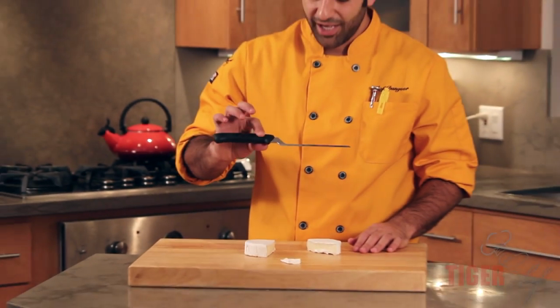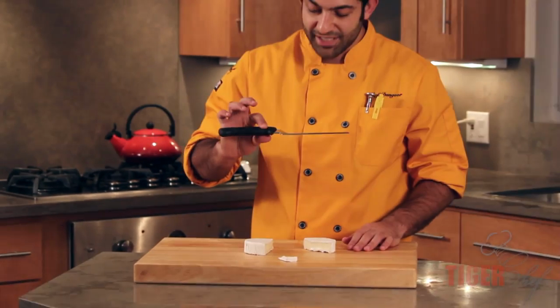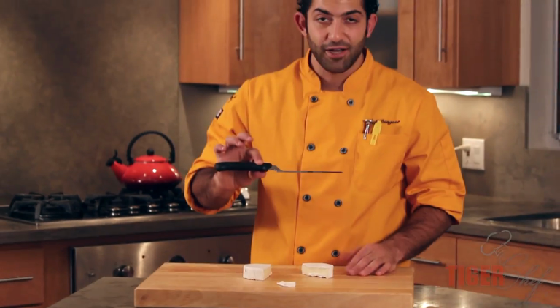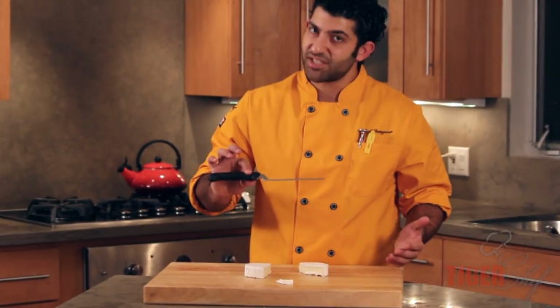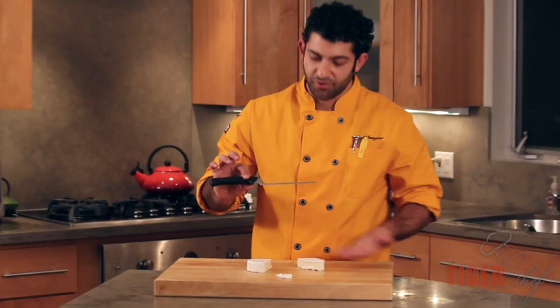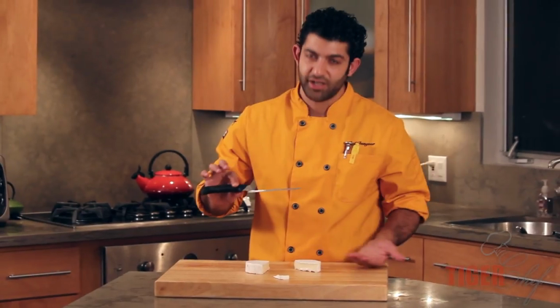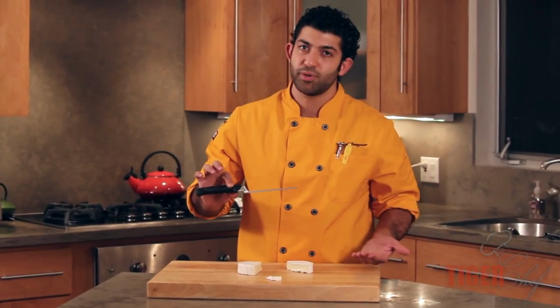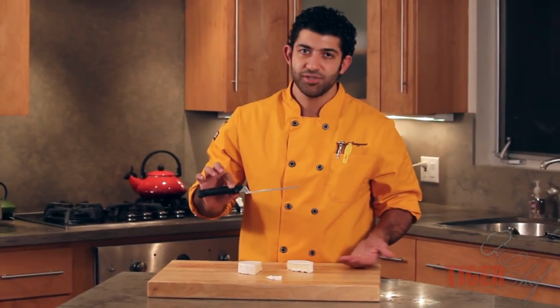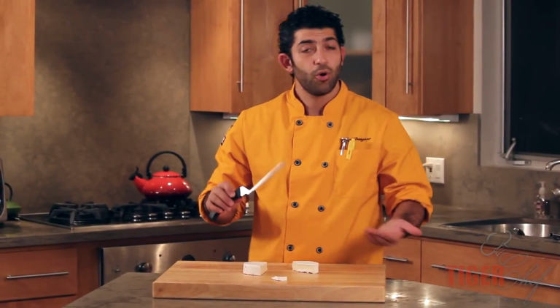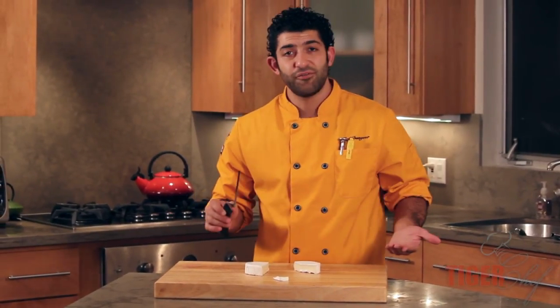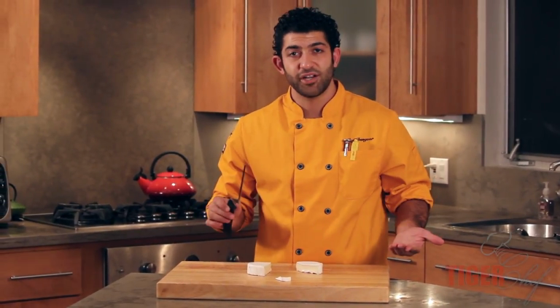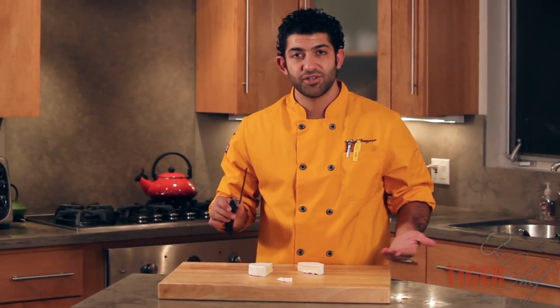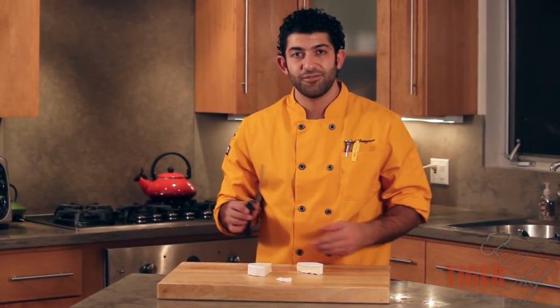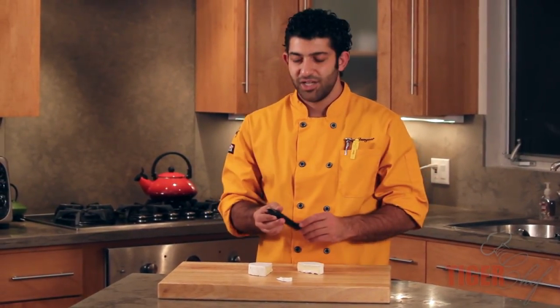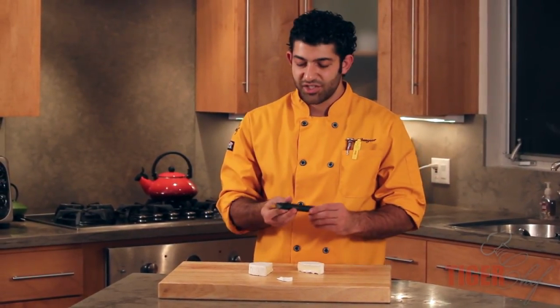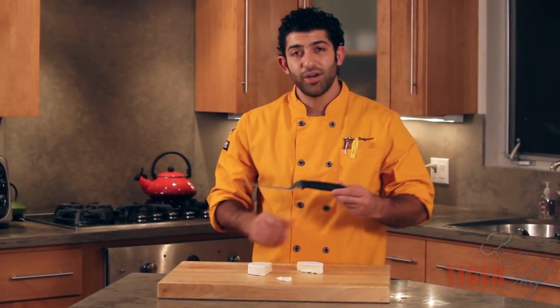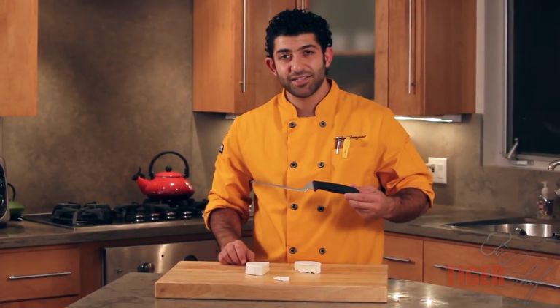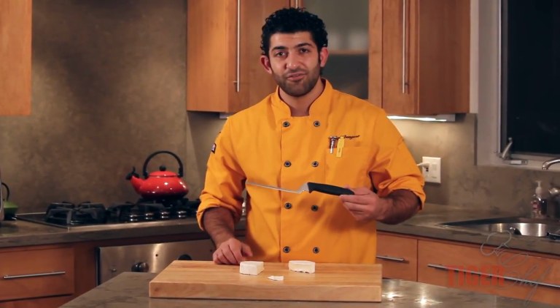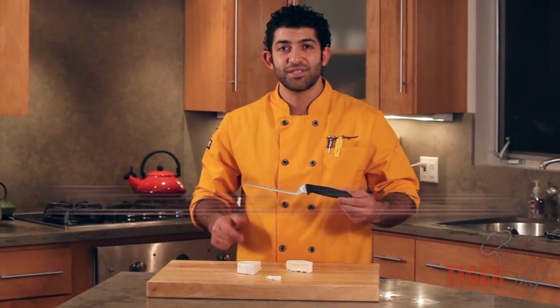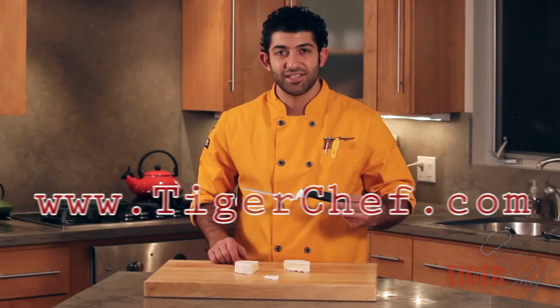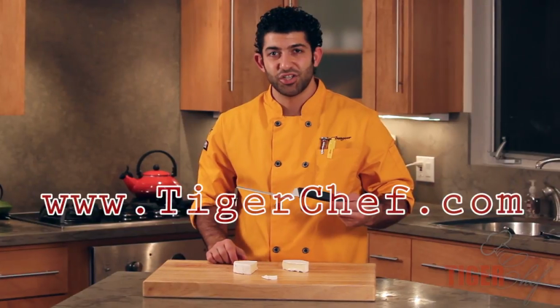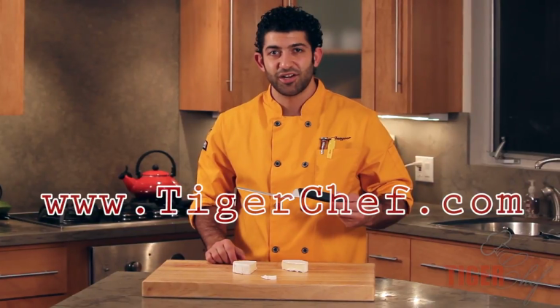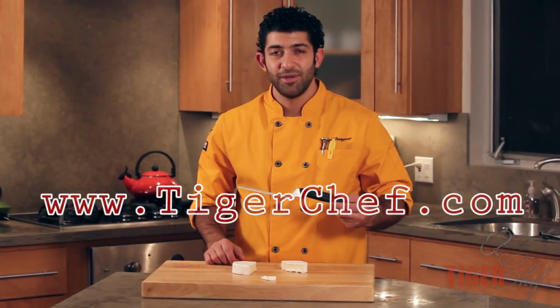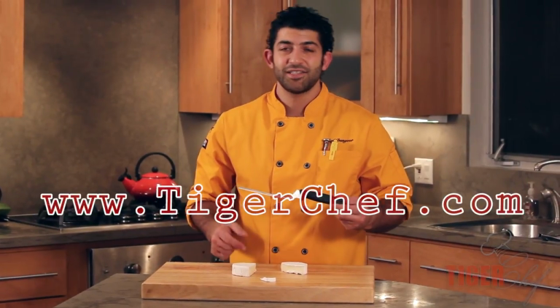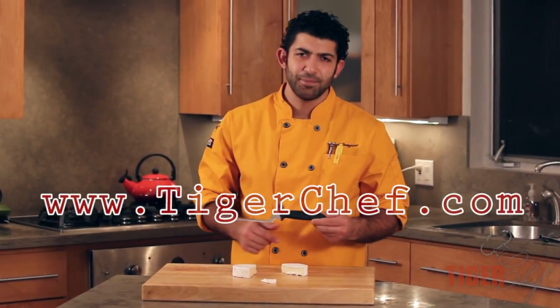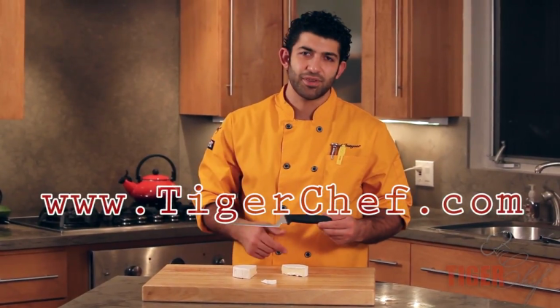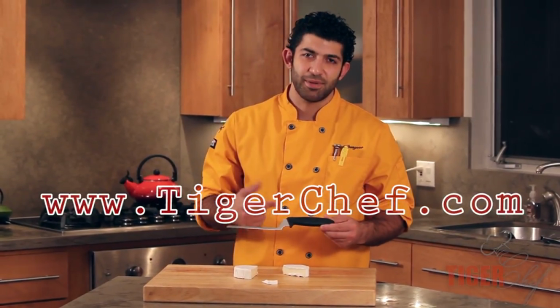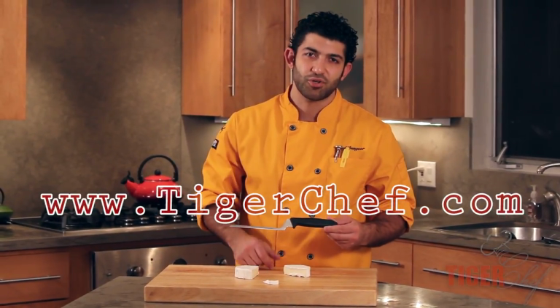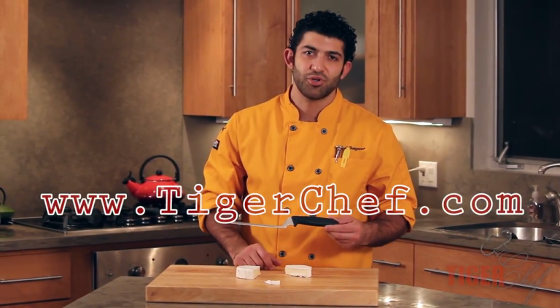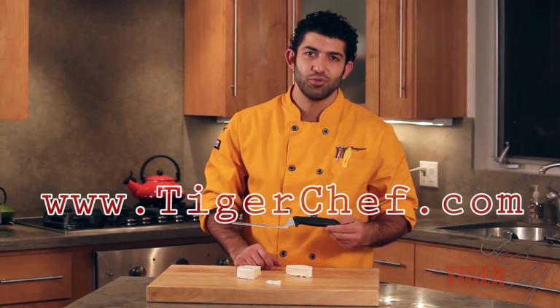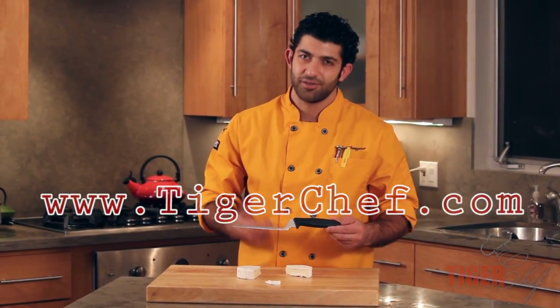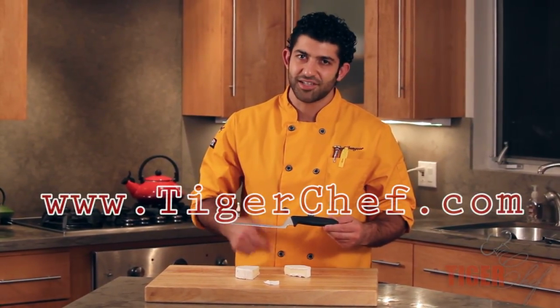It's definitely a must, especially if you're putting out Brie wheels, or even if you're cutting it for yourself. You want to get this knife? Come see us at TigerChef.com, and stay updated with us by subscribing to our YouTube channel. Thanks, guys.